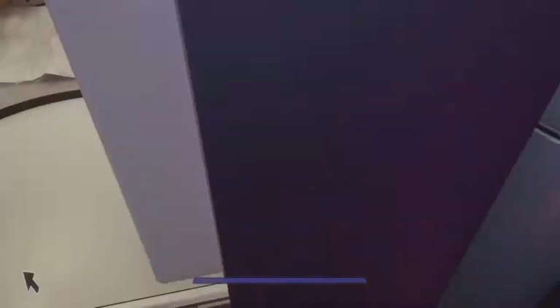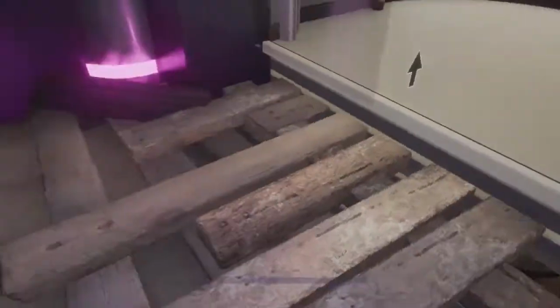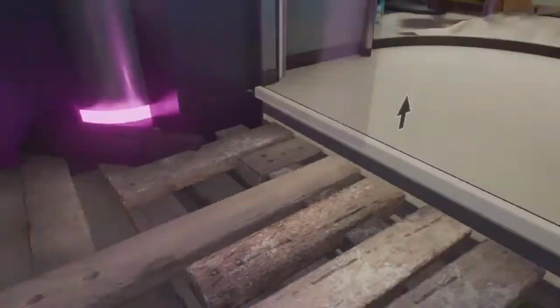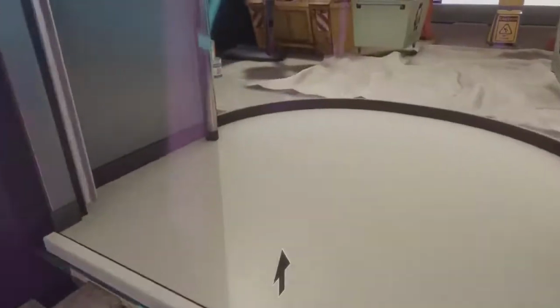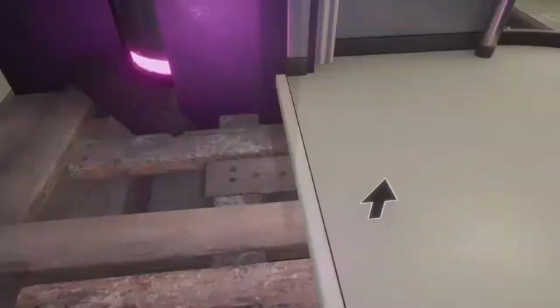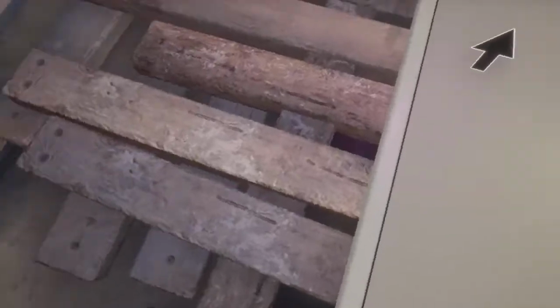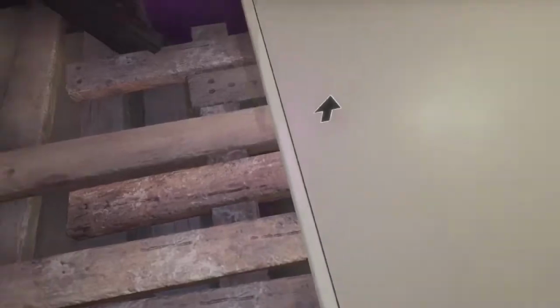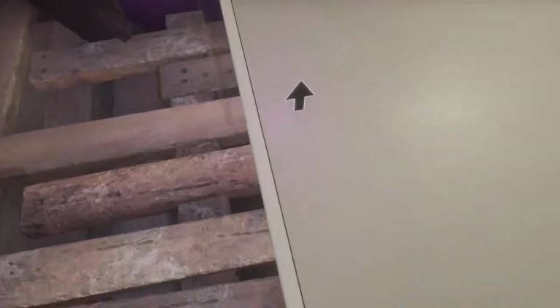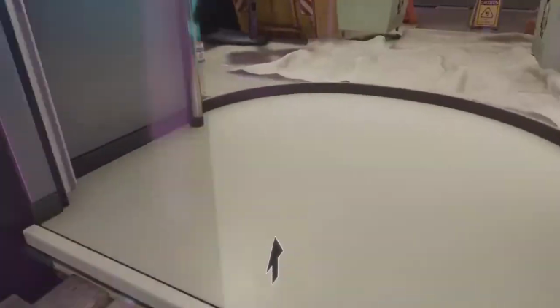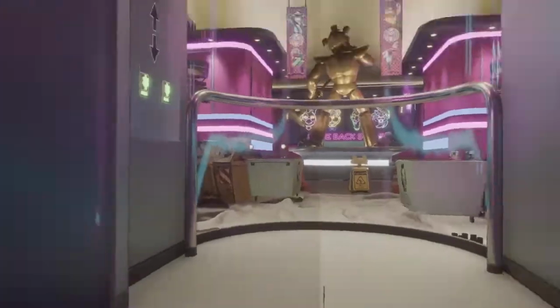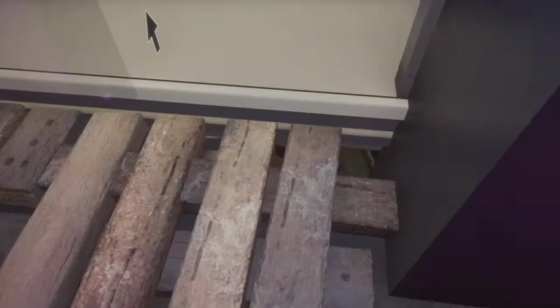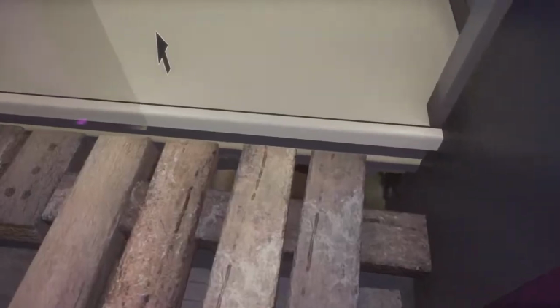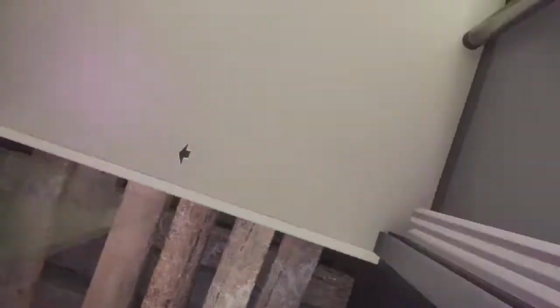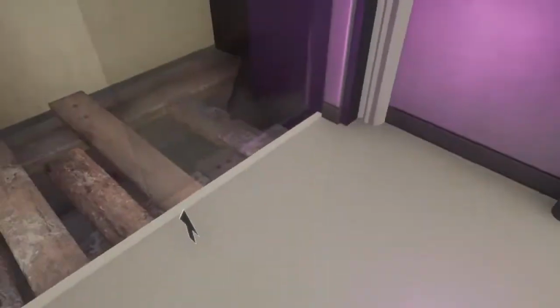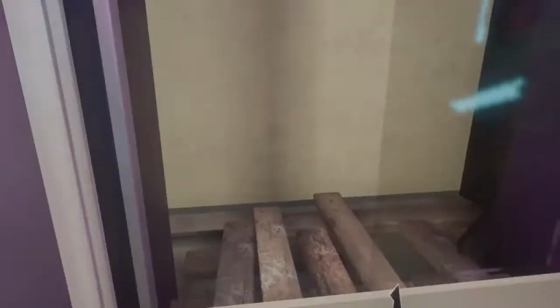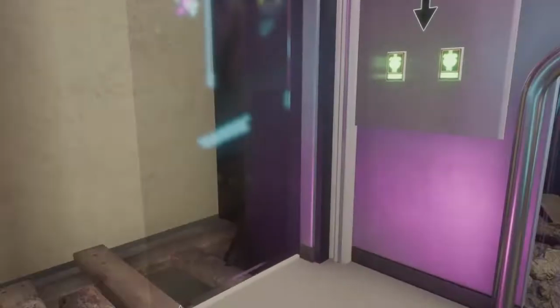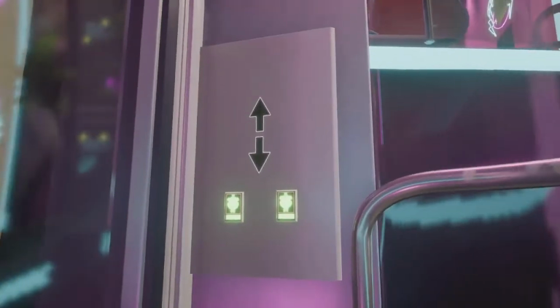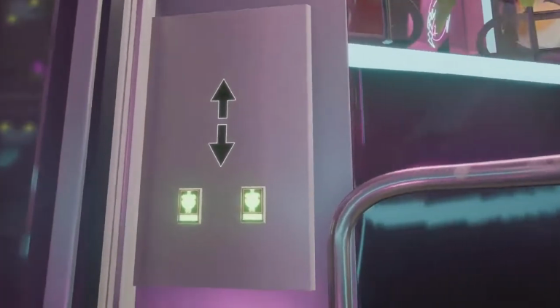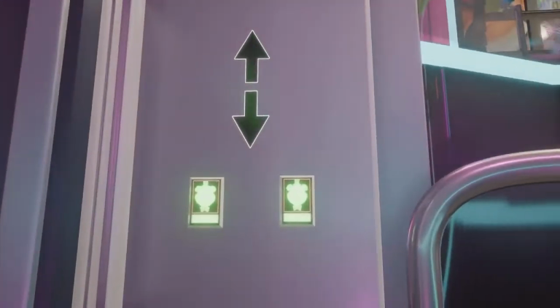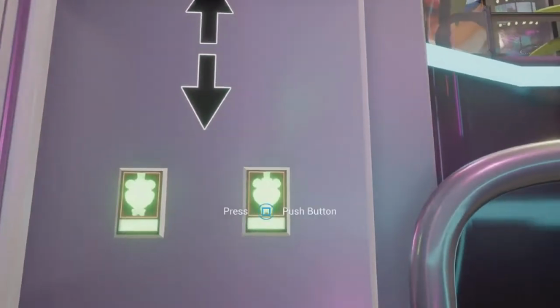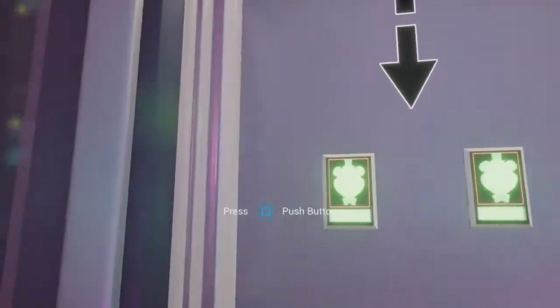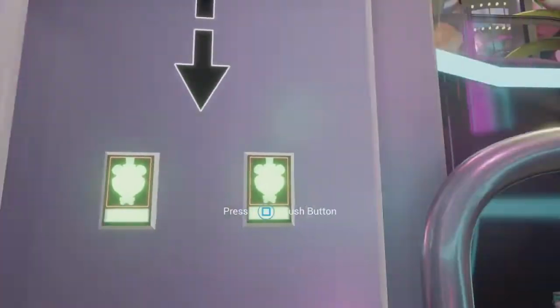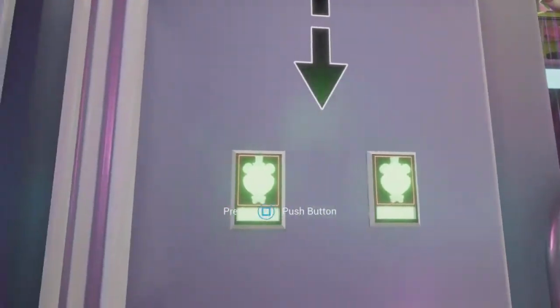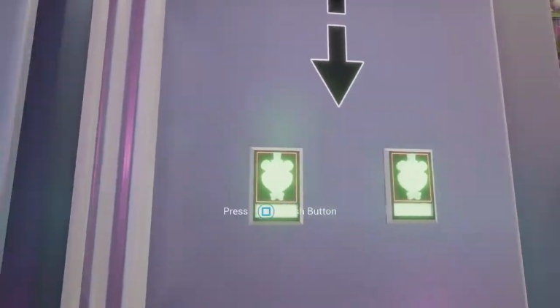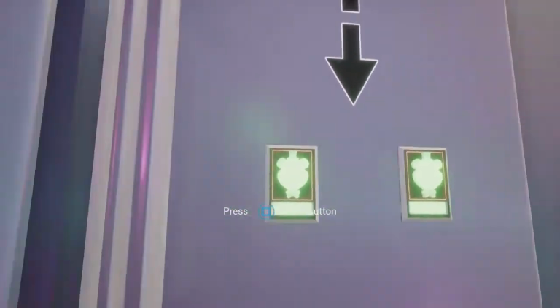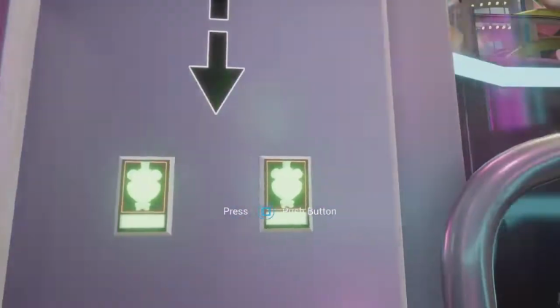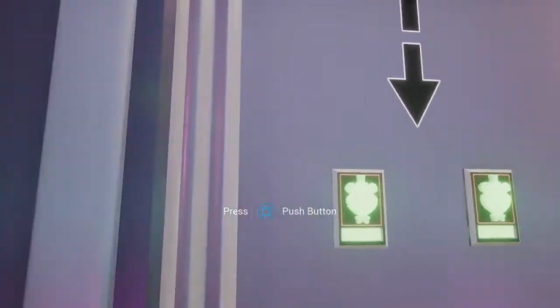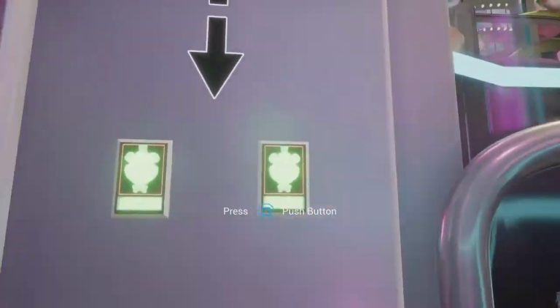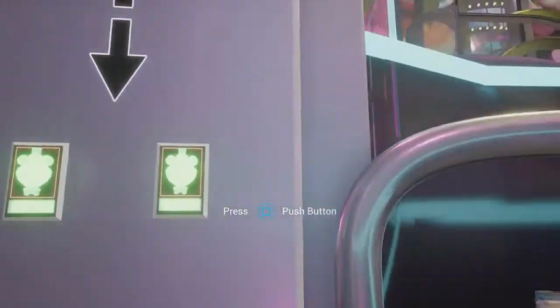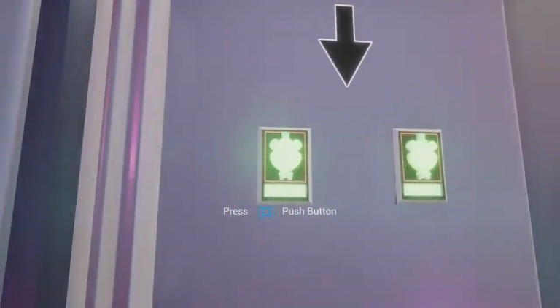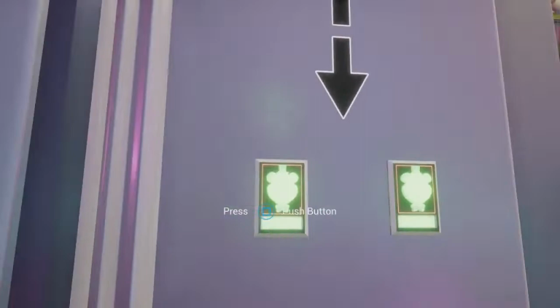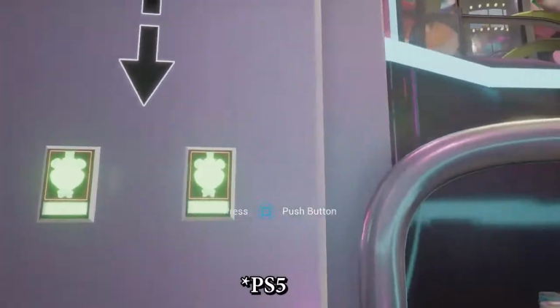The elevator is a little bit higher so you're going to have to jump in. And once you're in, if you look to your left, you actually see two buttons. Both left and right go to the exact same place. I don't know if it's the exact same on other consoles, but I know it's this on PS4.